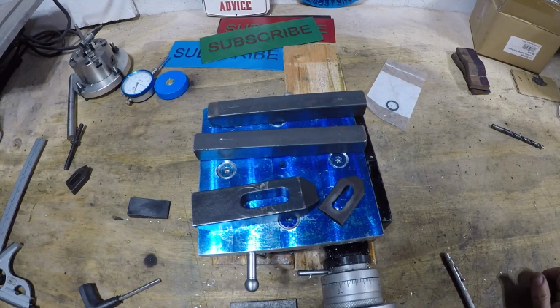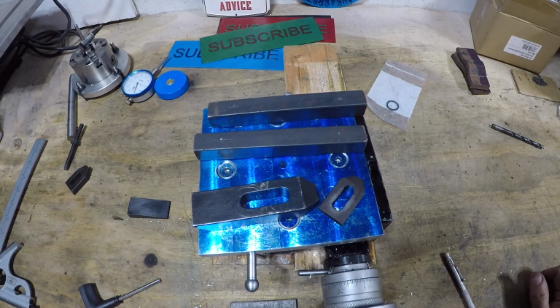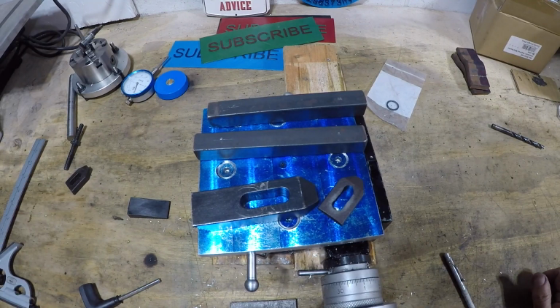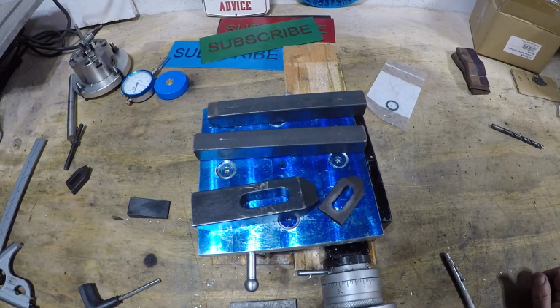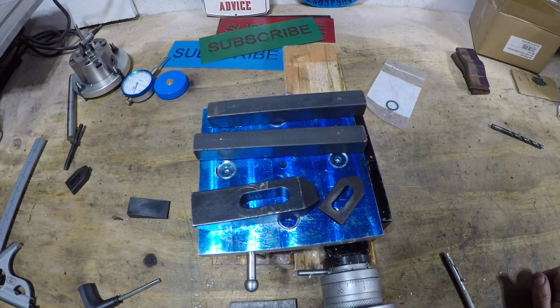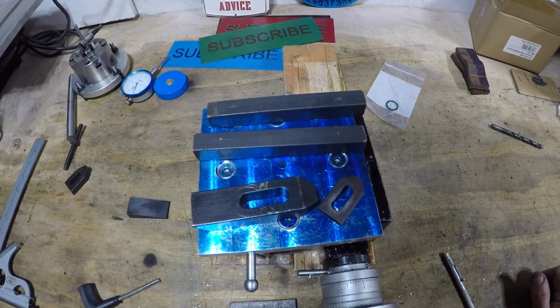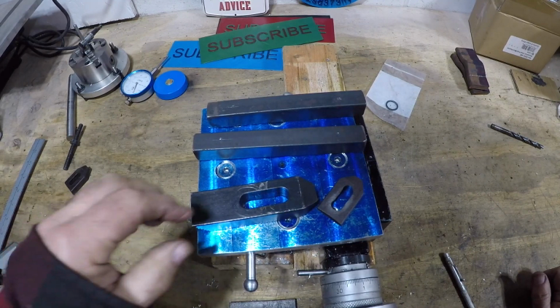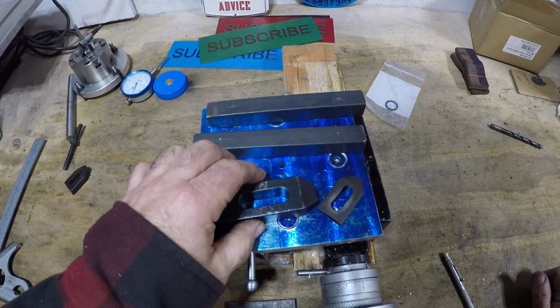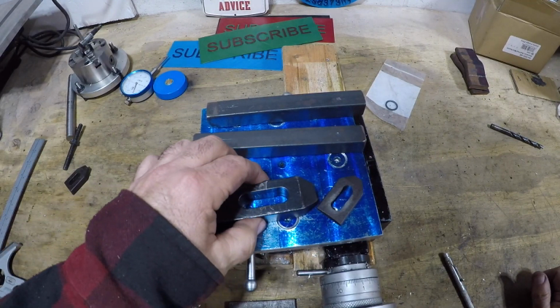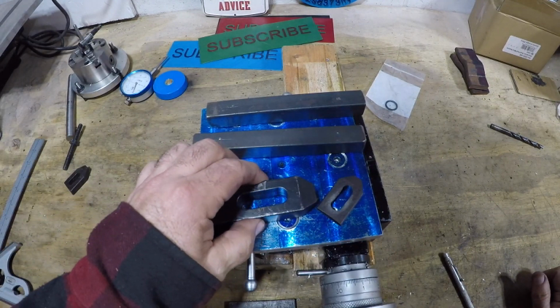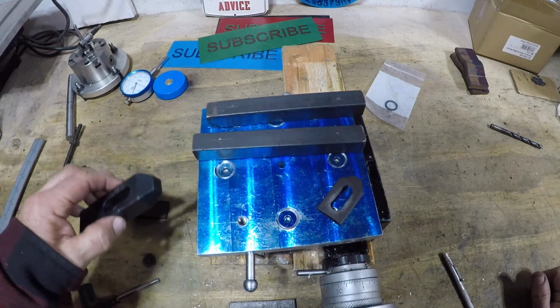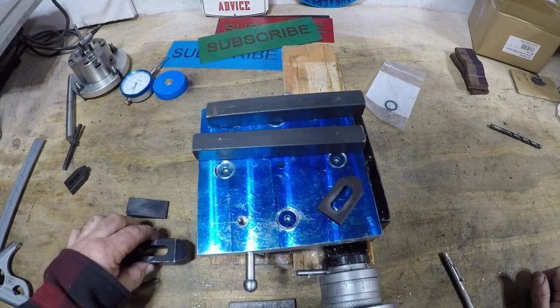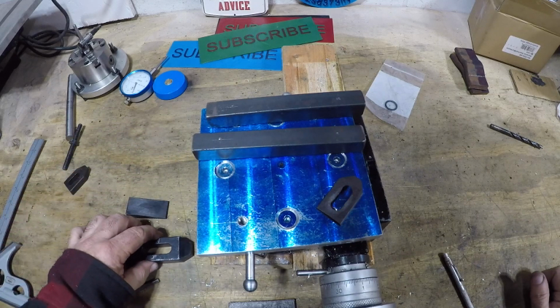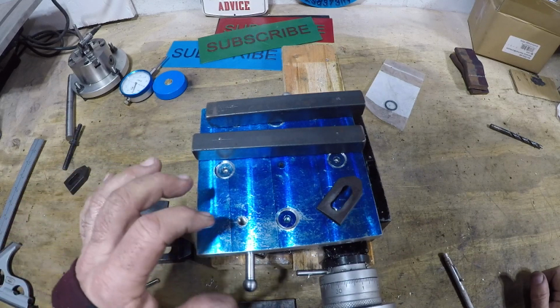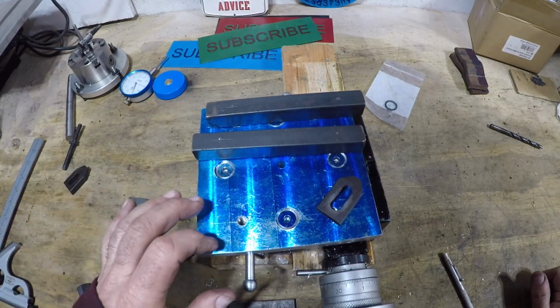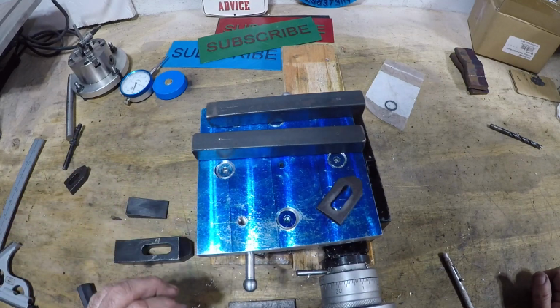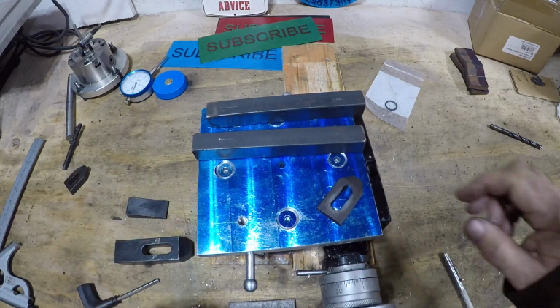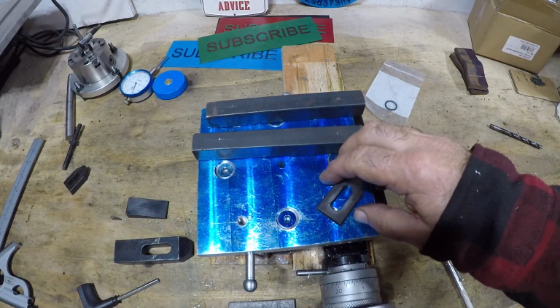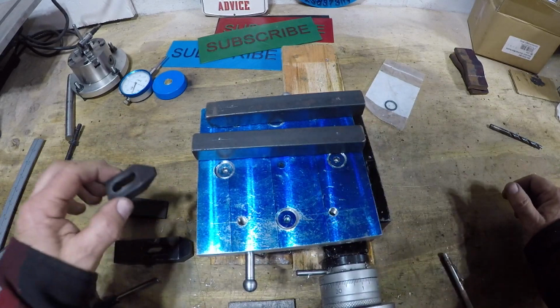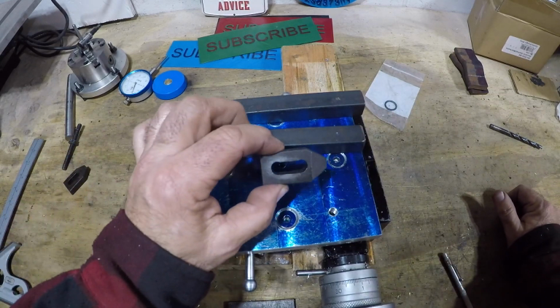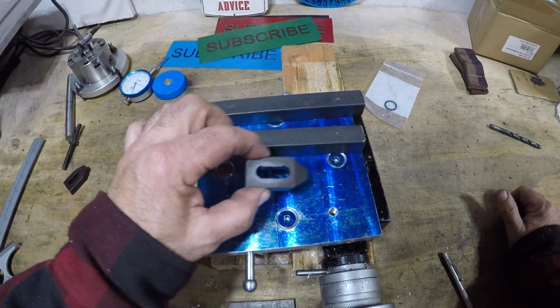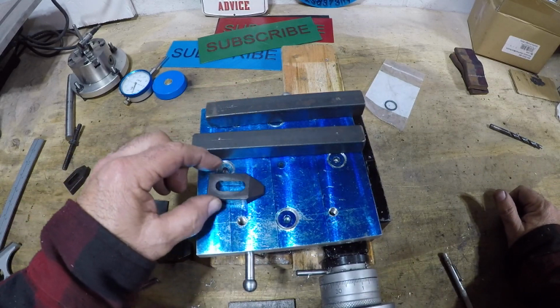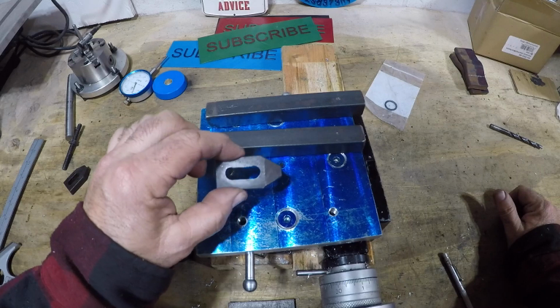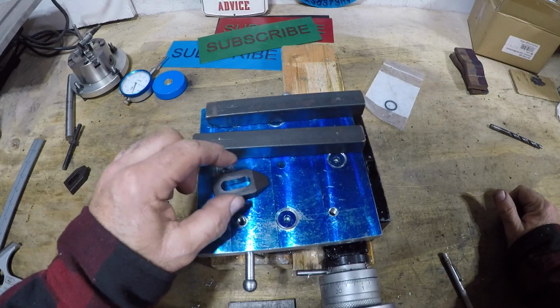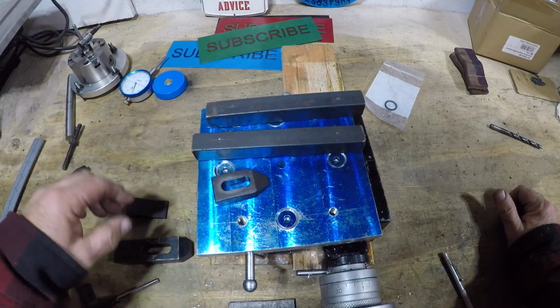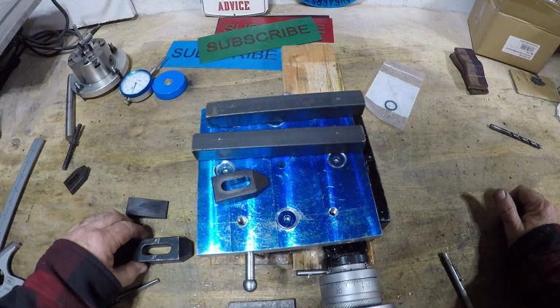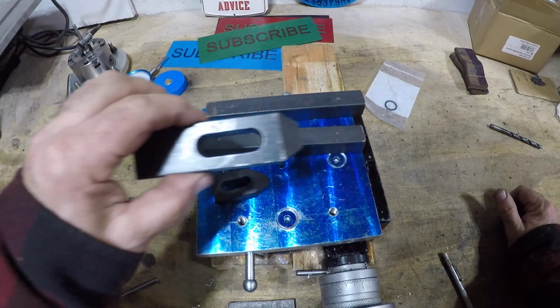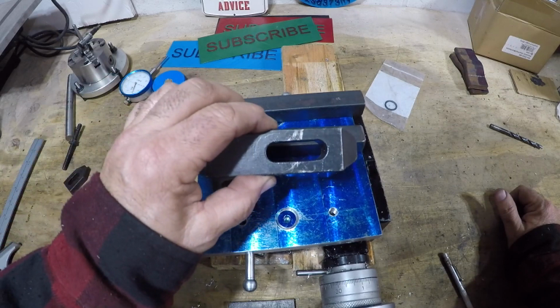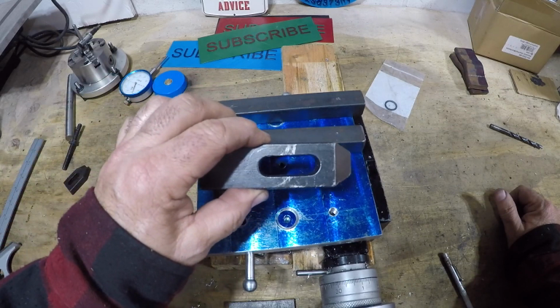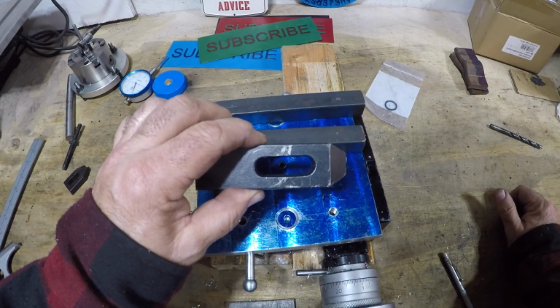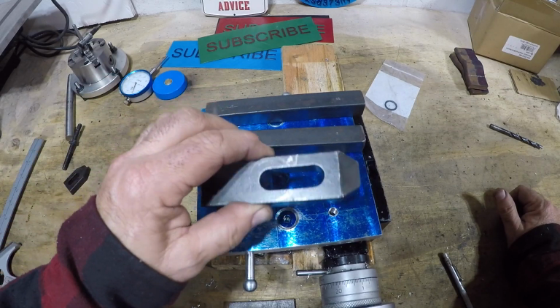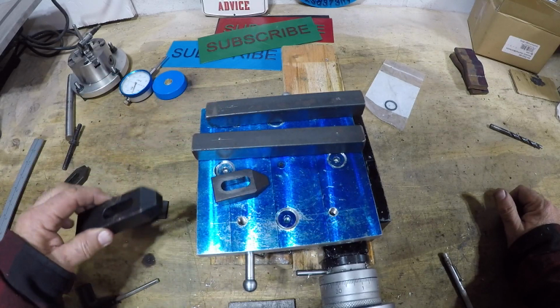Welcome back to the shop. Today we're going to make some strap clamps for the rotary table. These are strap clamps — here's a nice small one, and this is a big one for the milling machine.